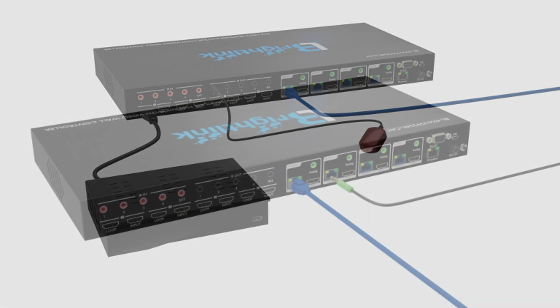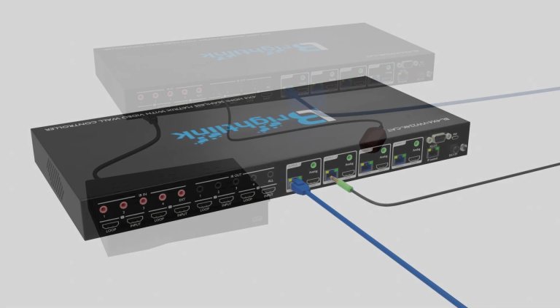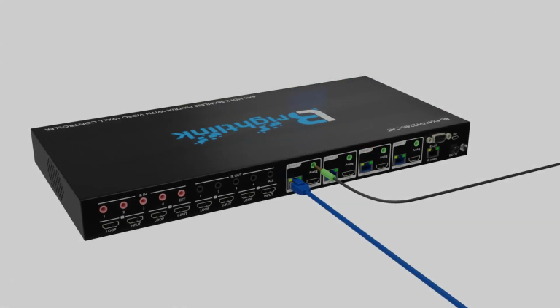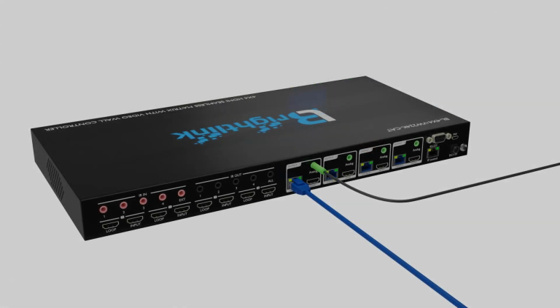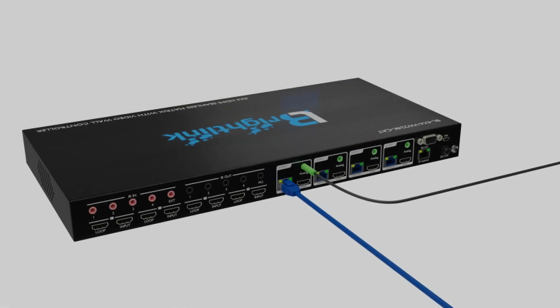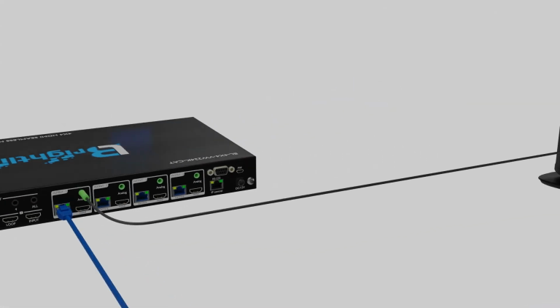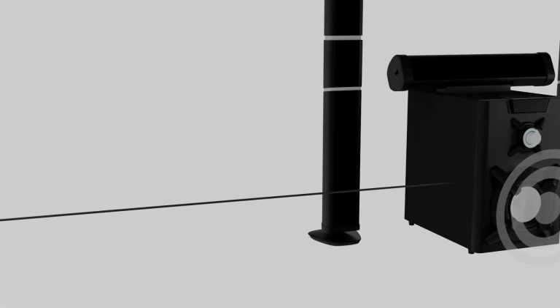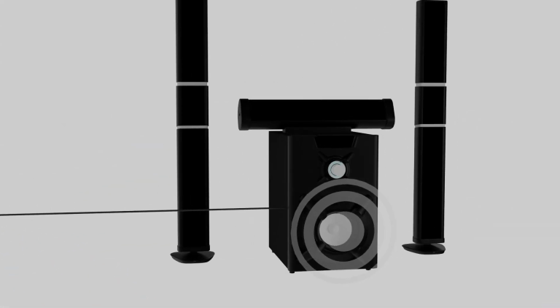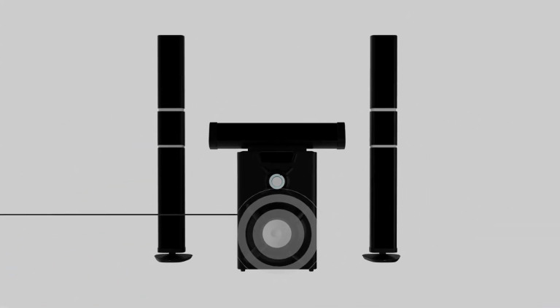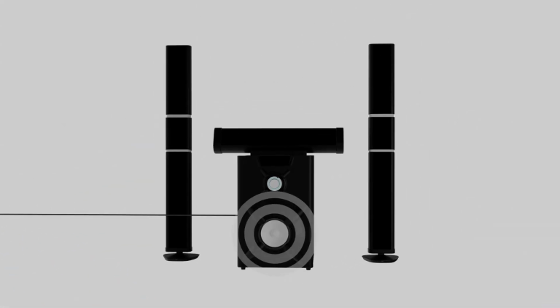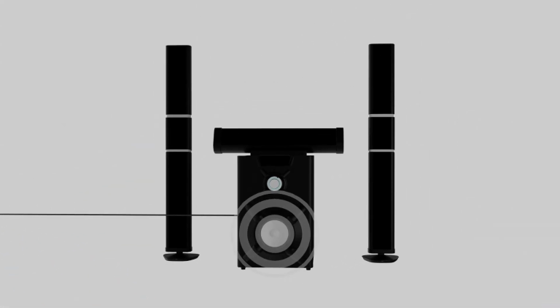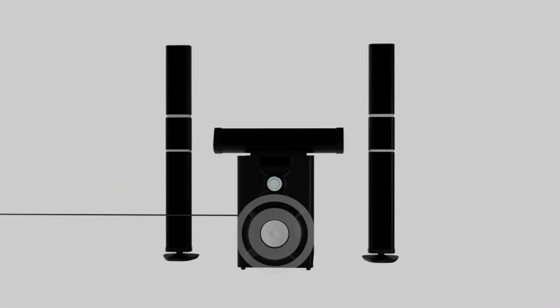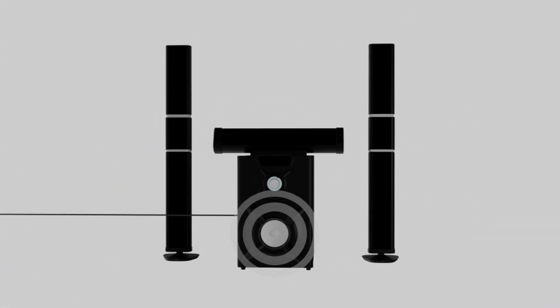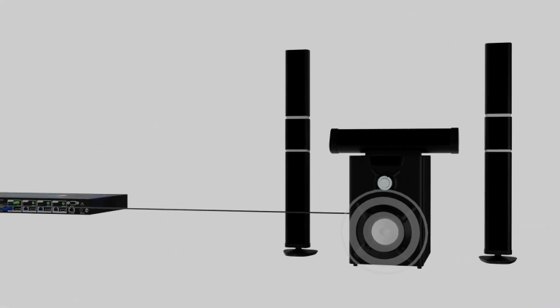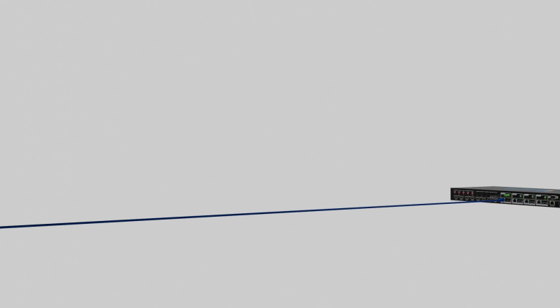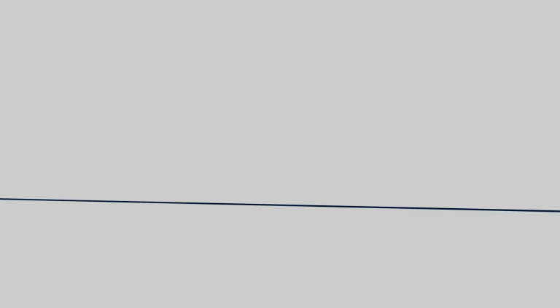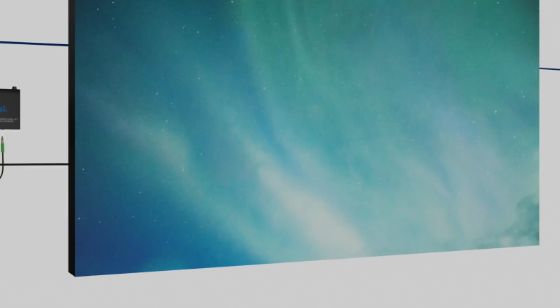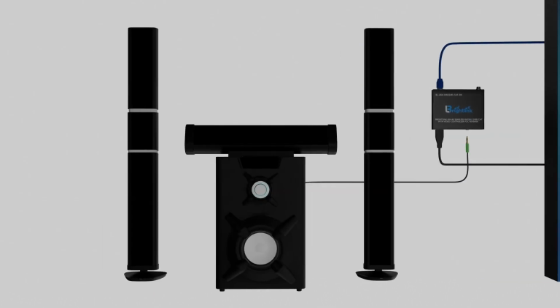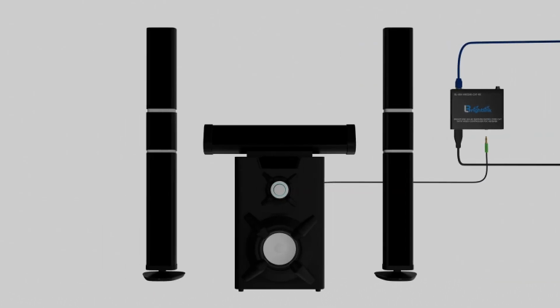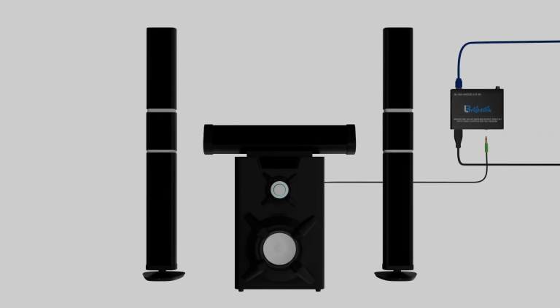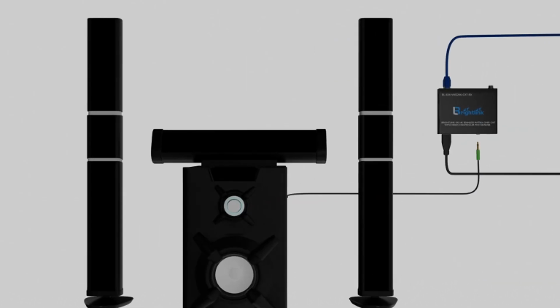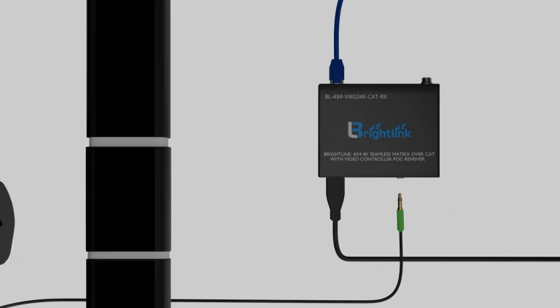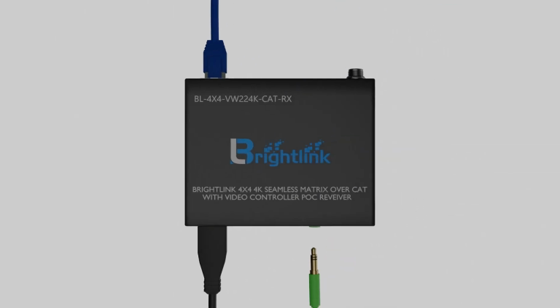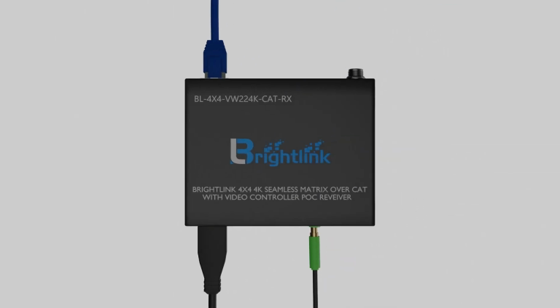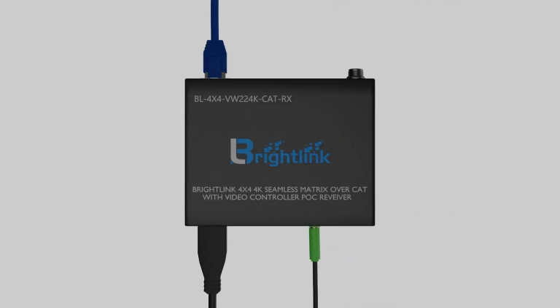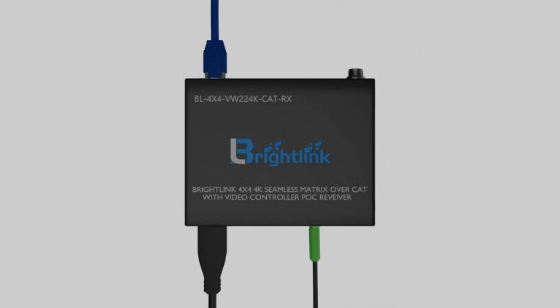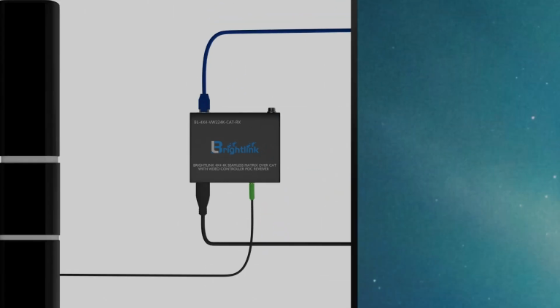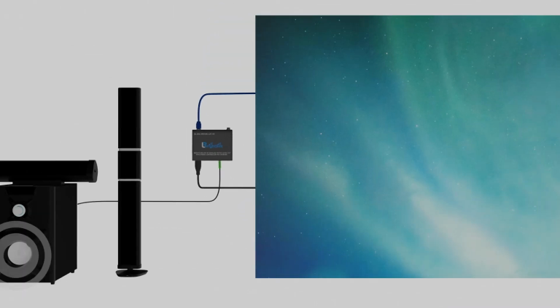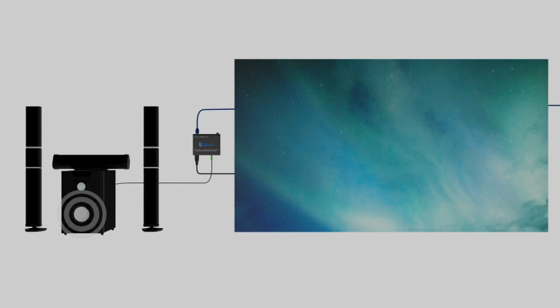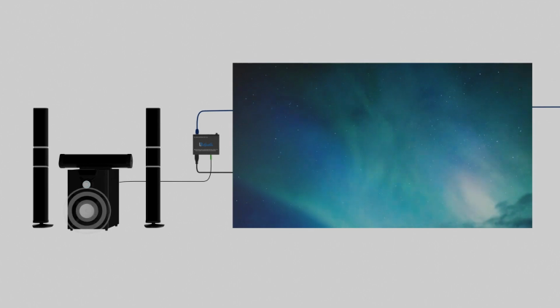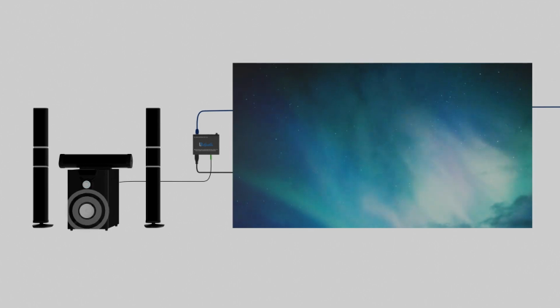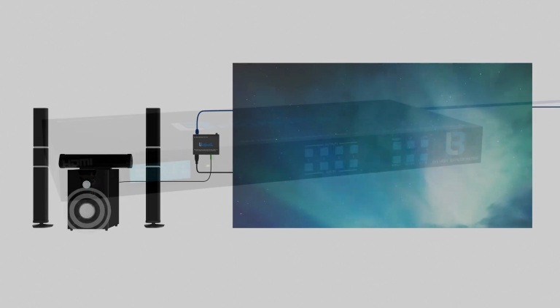Also, this system has 3.5mm analog audio out on both the outputs of the matrix and the receivers by the displays, allowing you to conveniently connect to your external audio system.